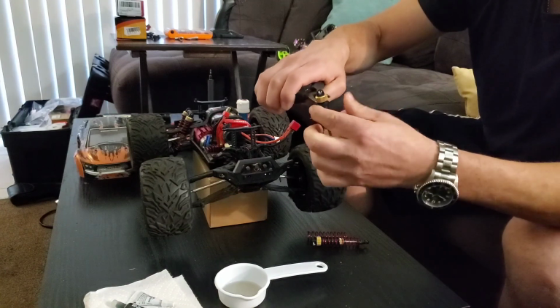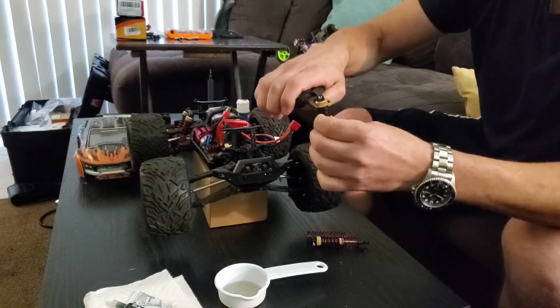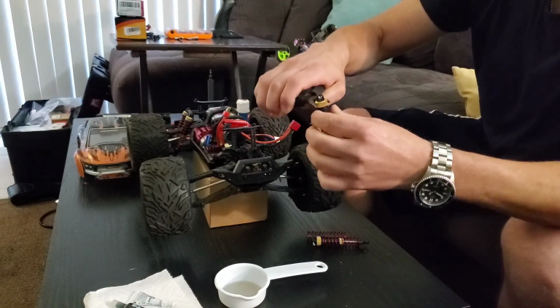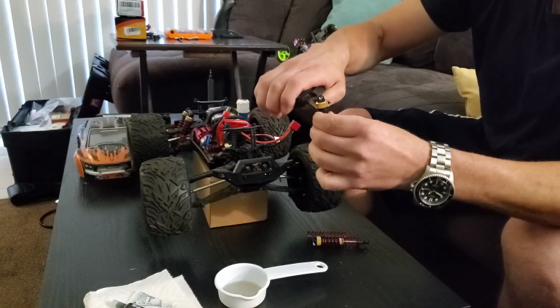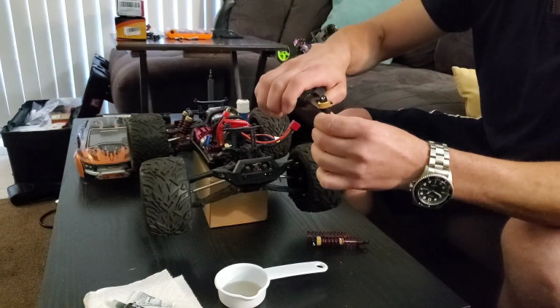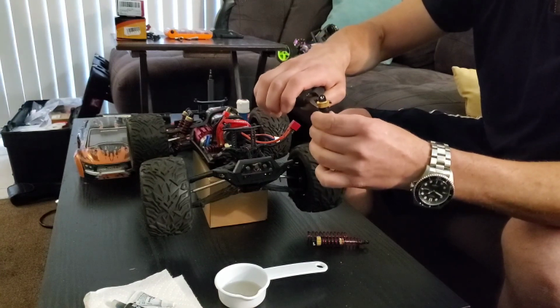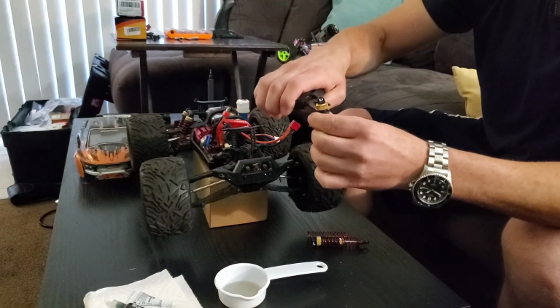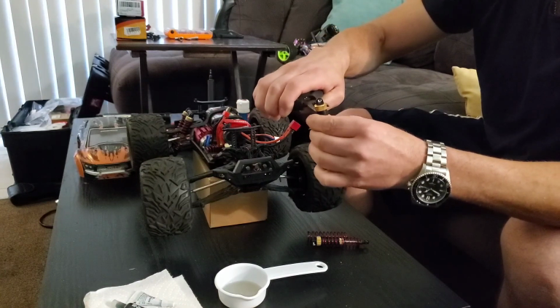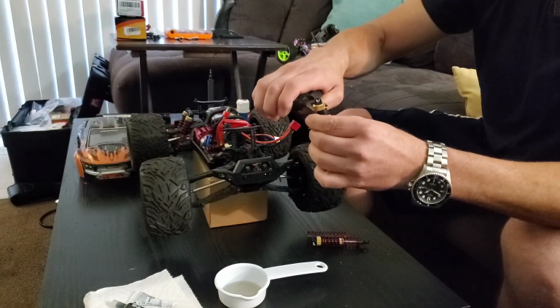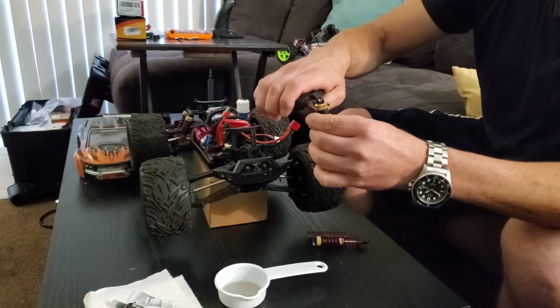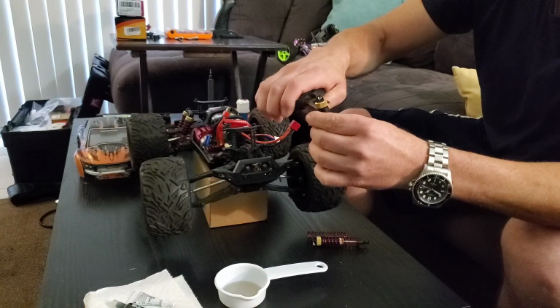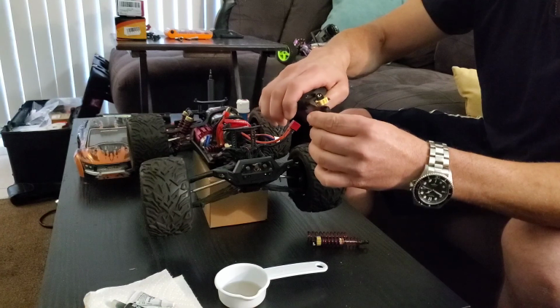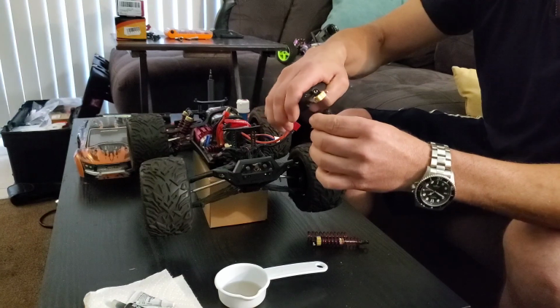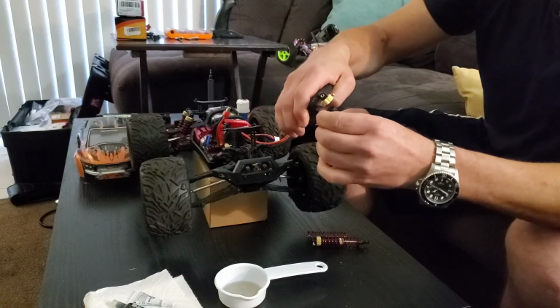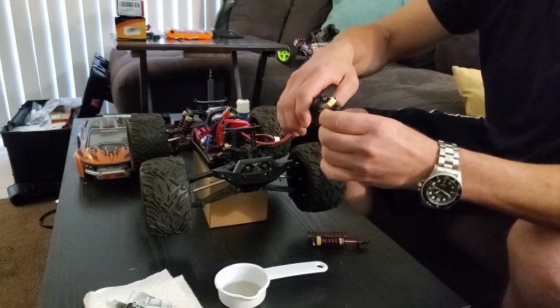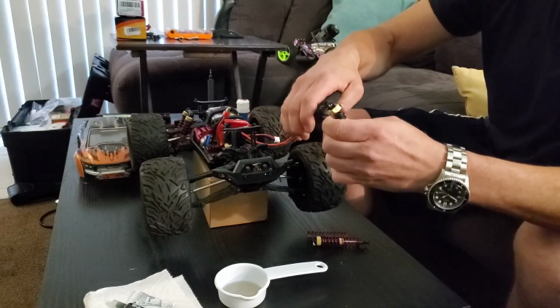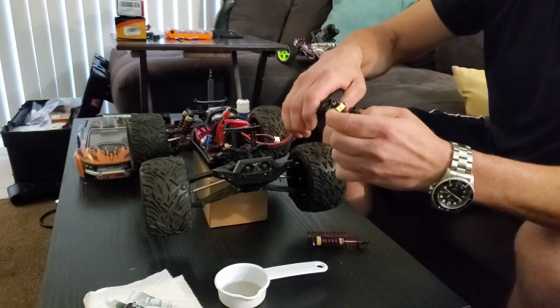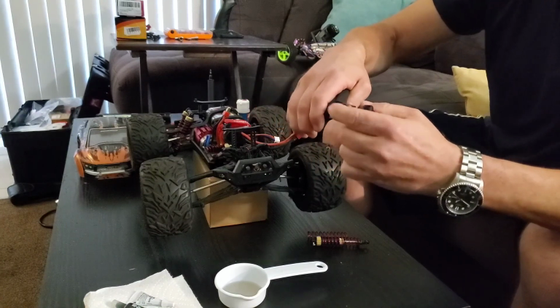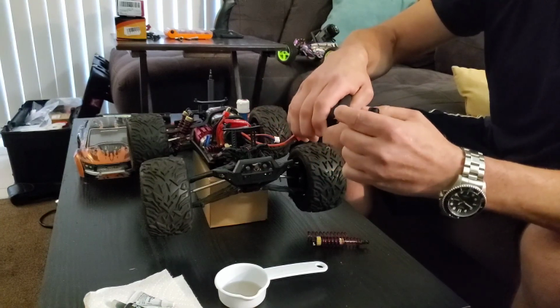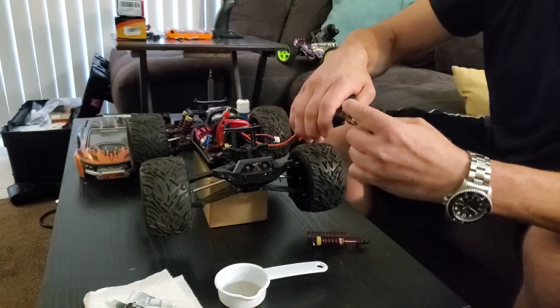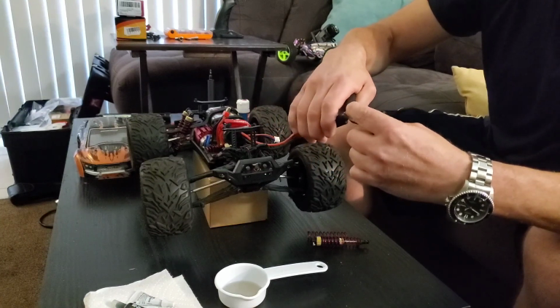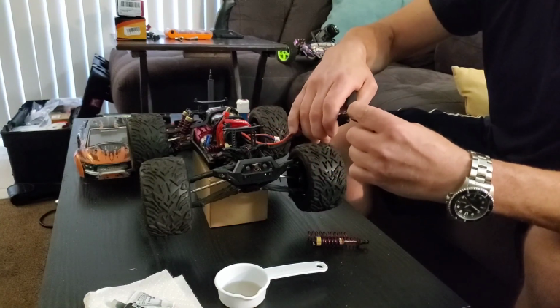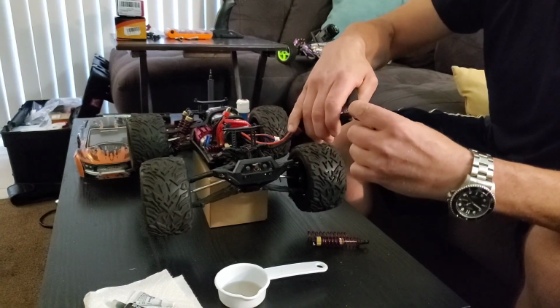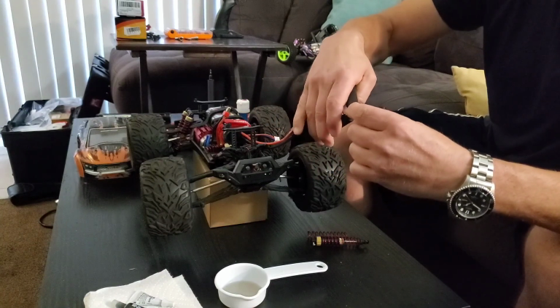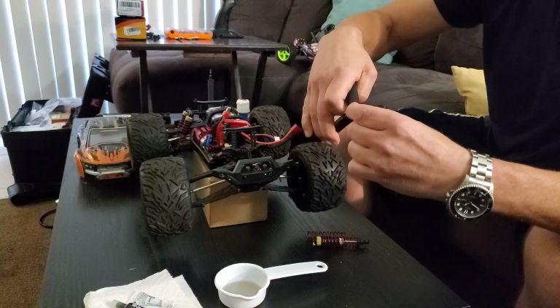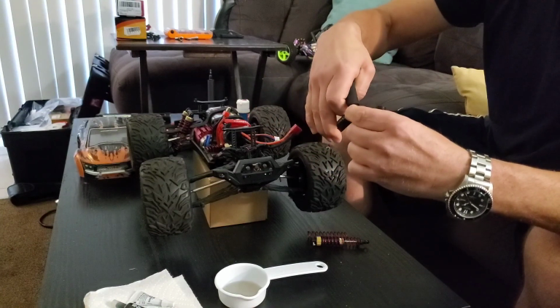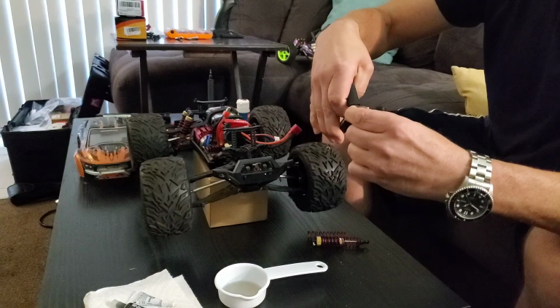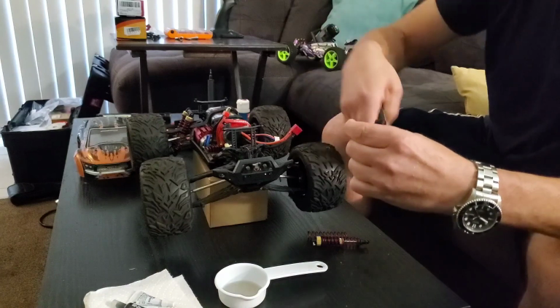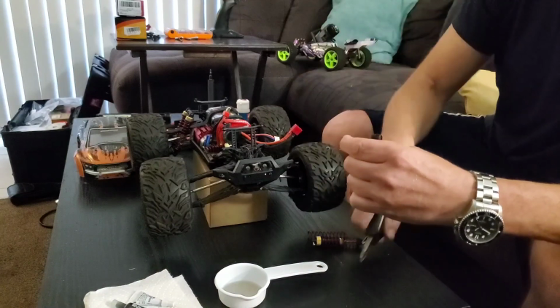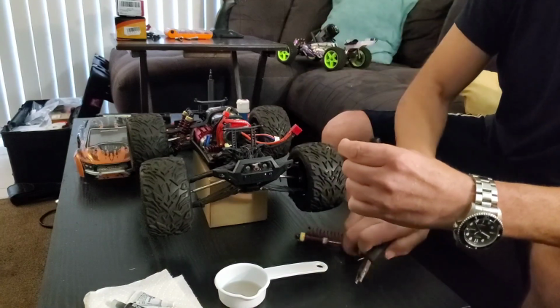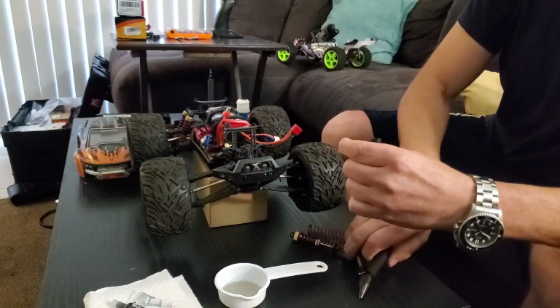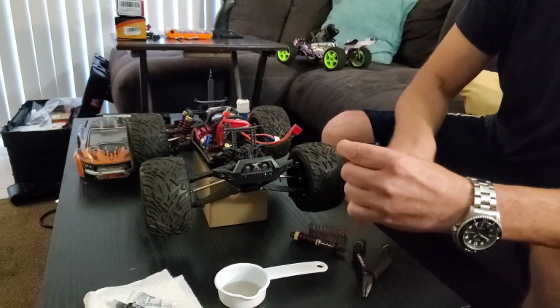I like taking the spring off so I can leave the shock, and then just put it back on. Make sure there's no air in it.